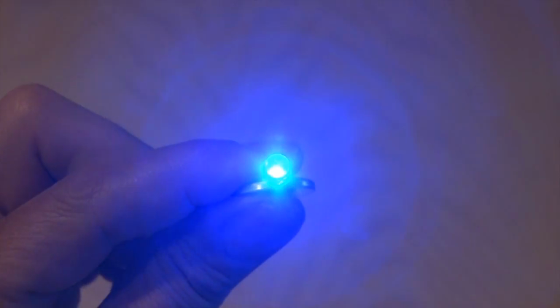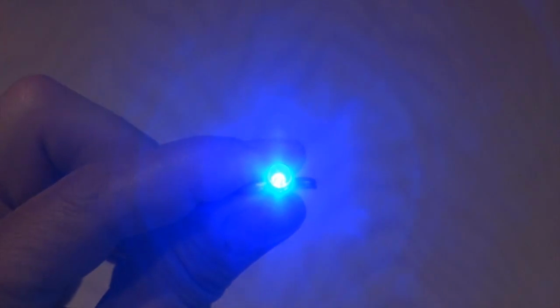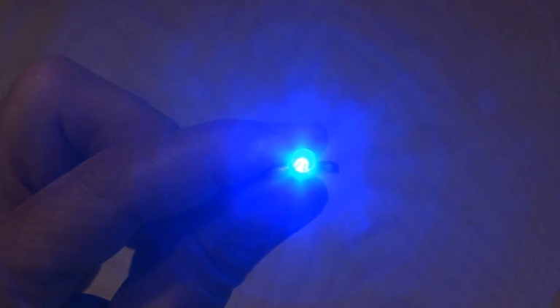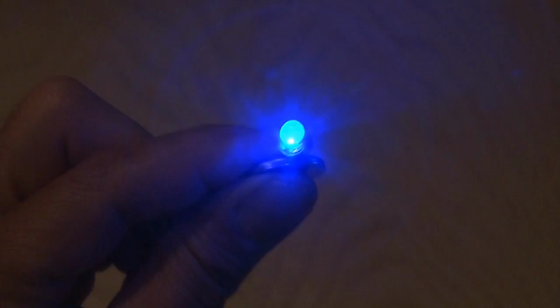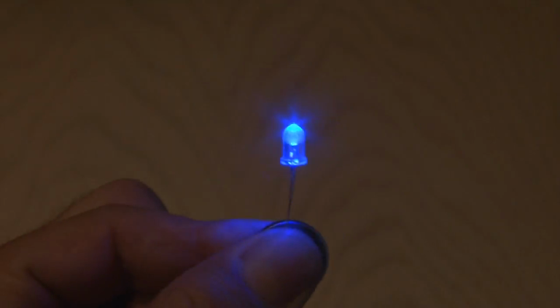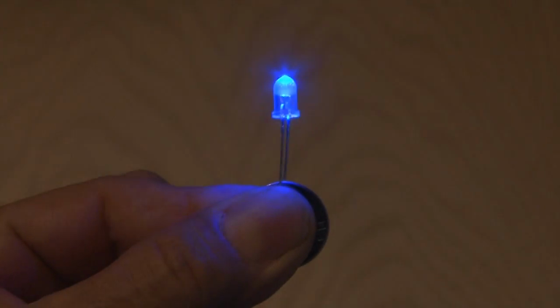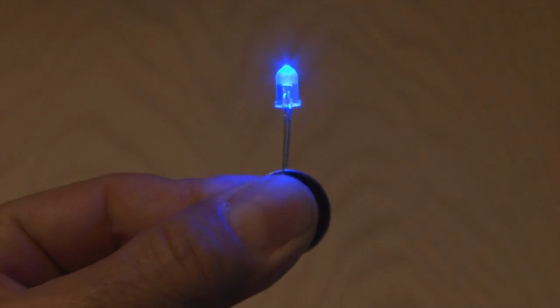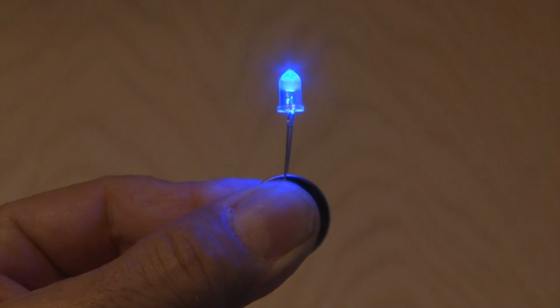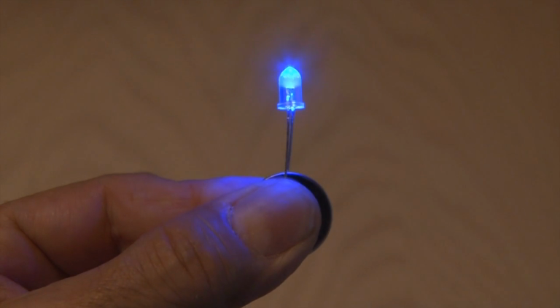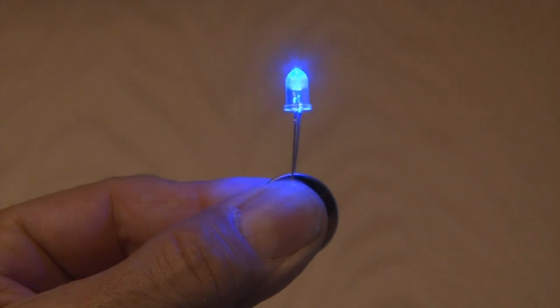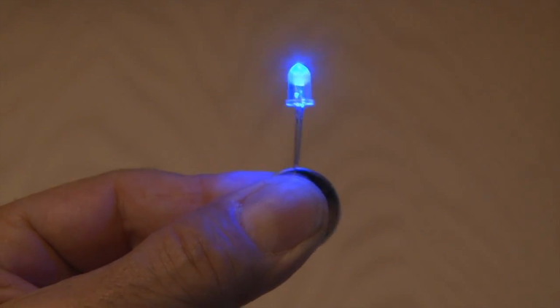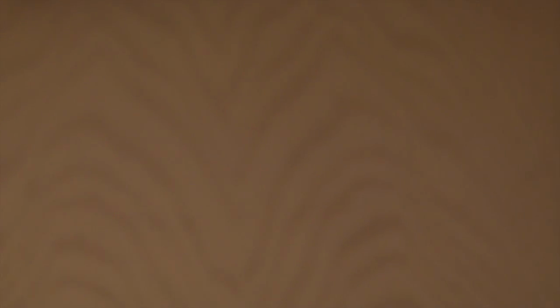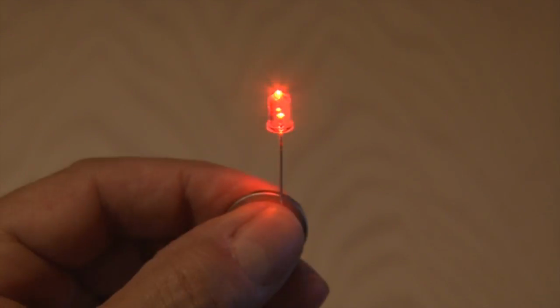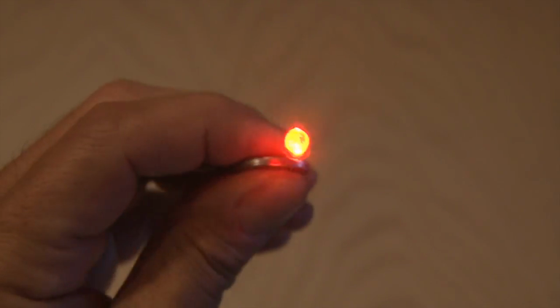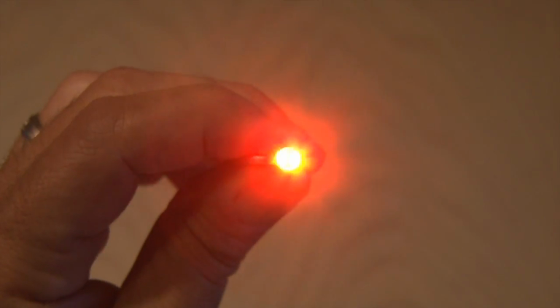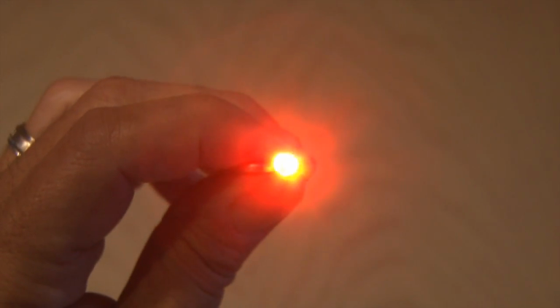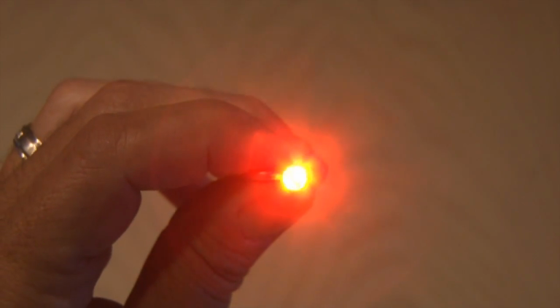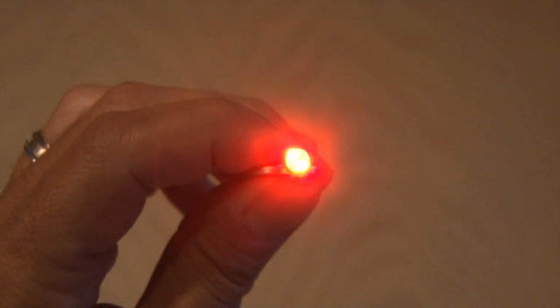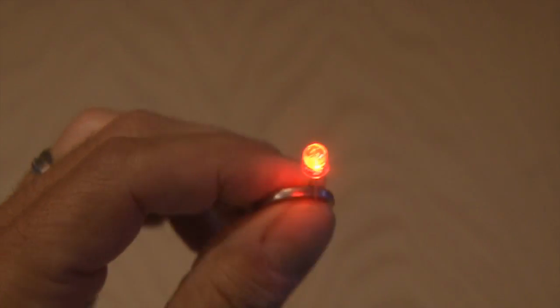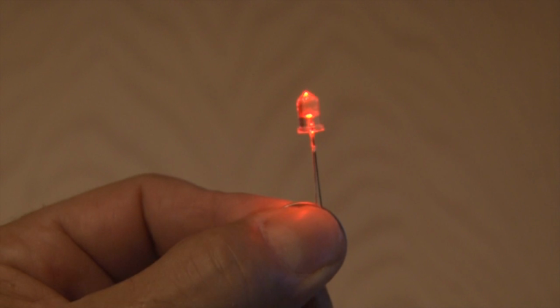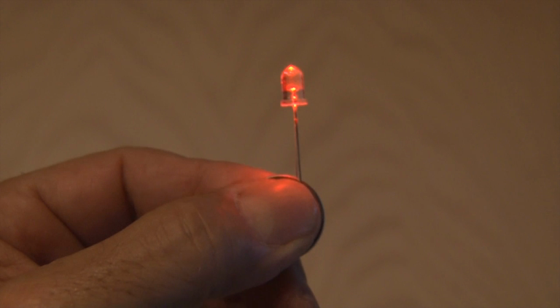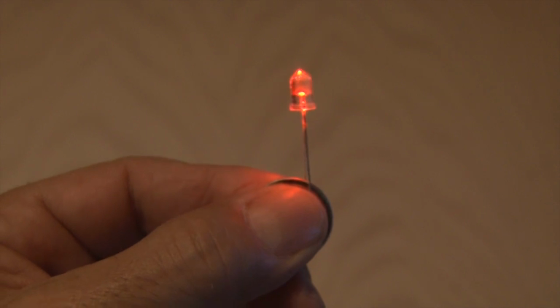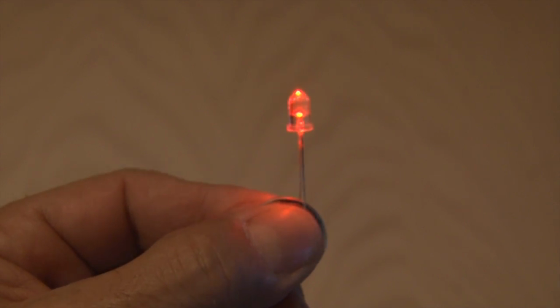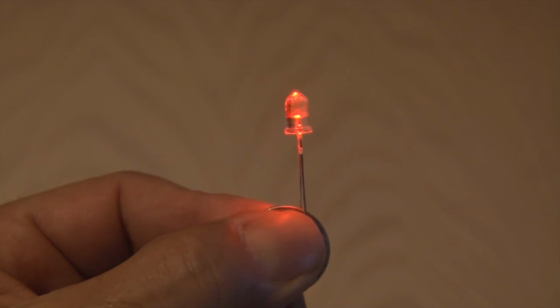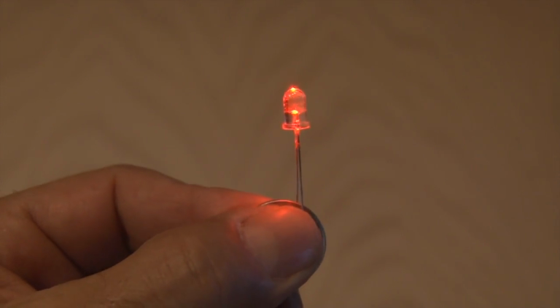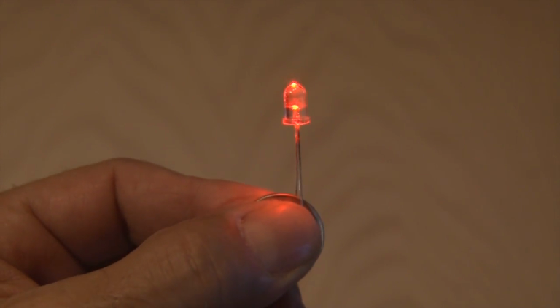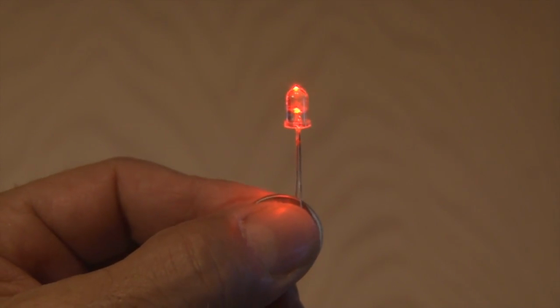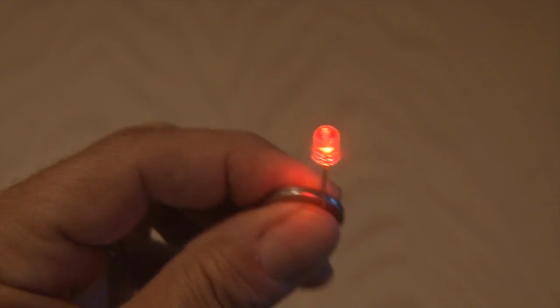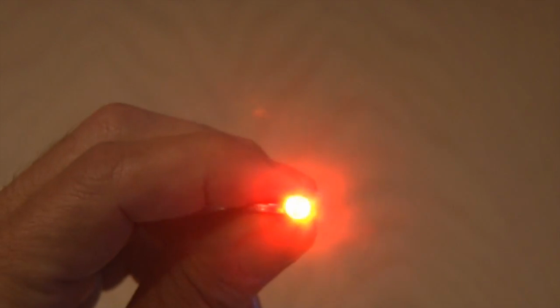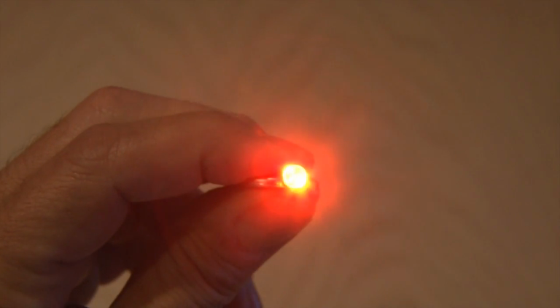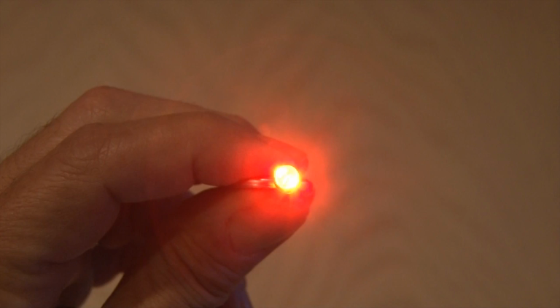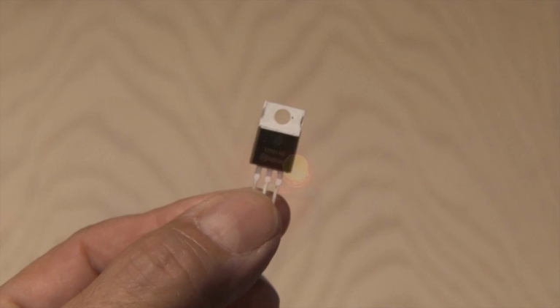I'm going to use two different color LEDs to make it look cooler. The first one is this blue LED, which is one of my favorites, and then this amber LED, which actually looks more on the red side. I'll be using a total of eight LEDs — four for one channel, four for the other.